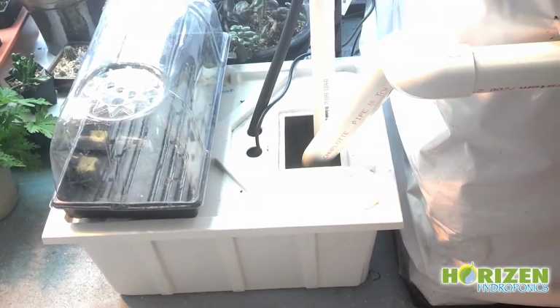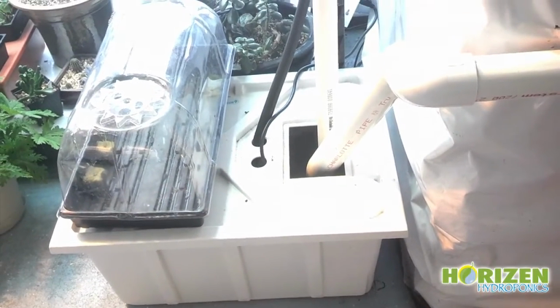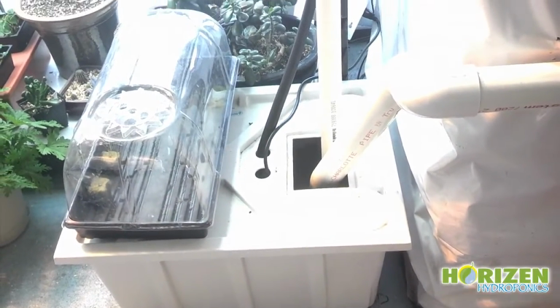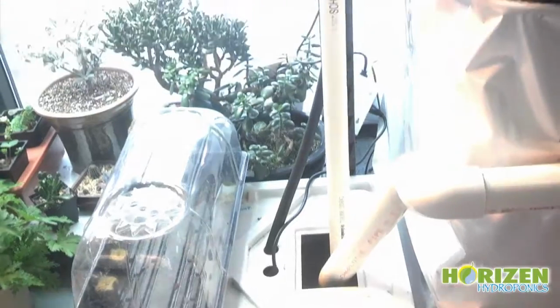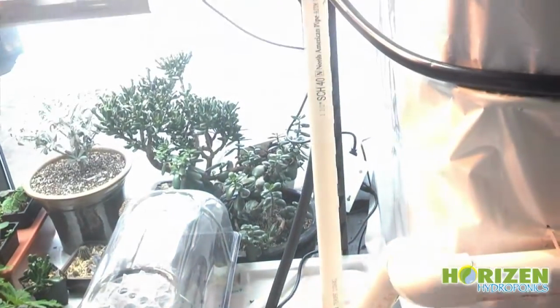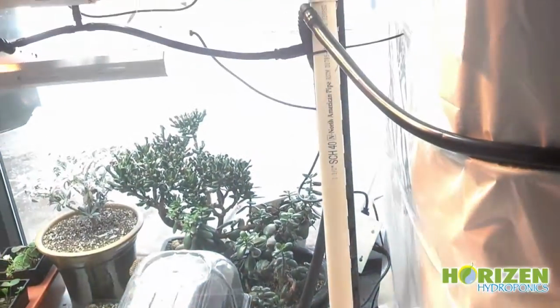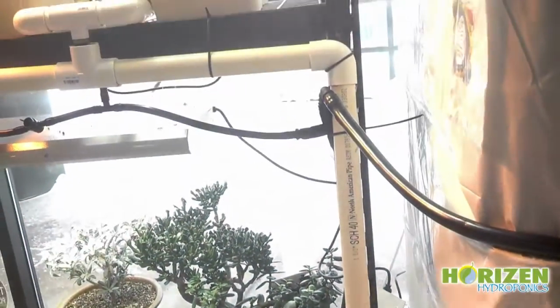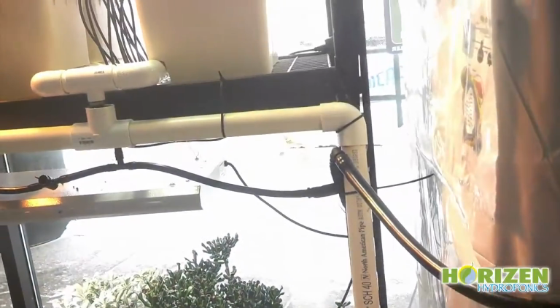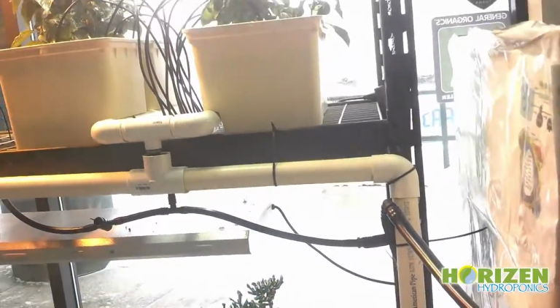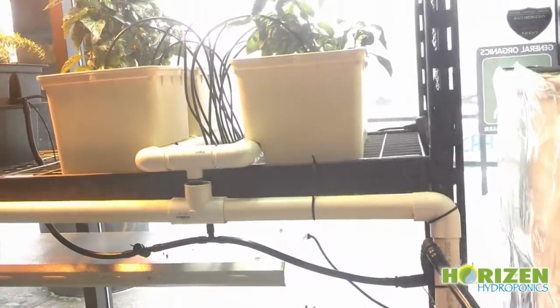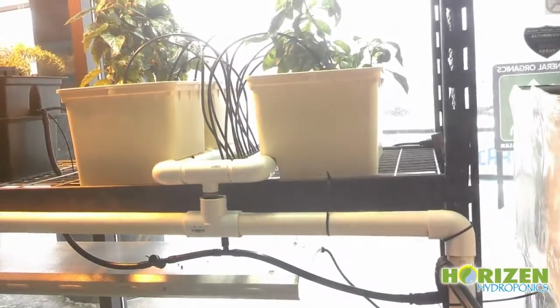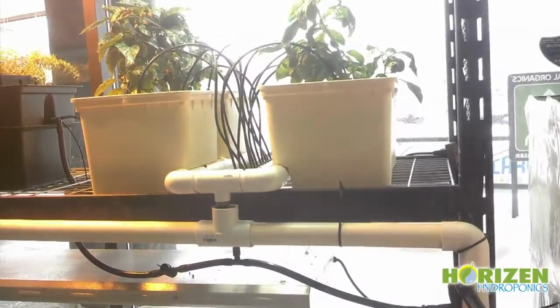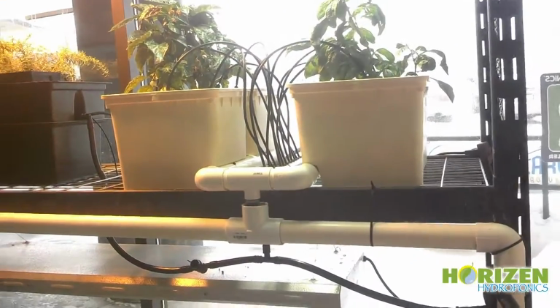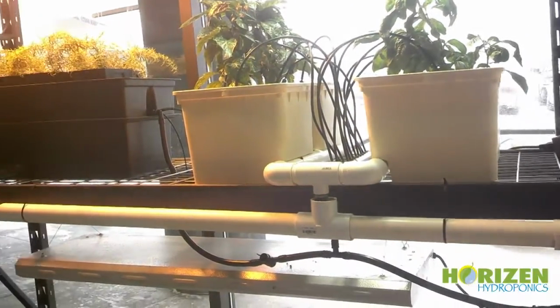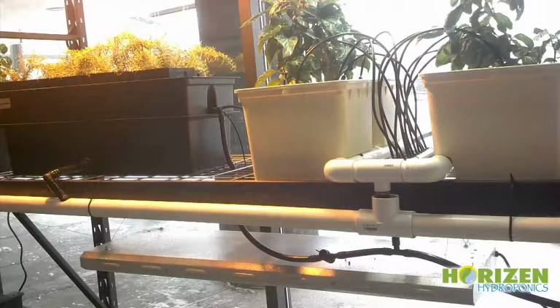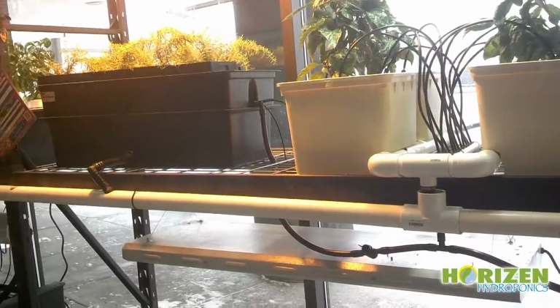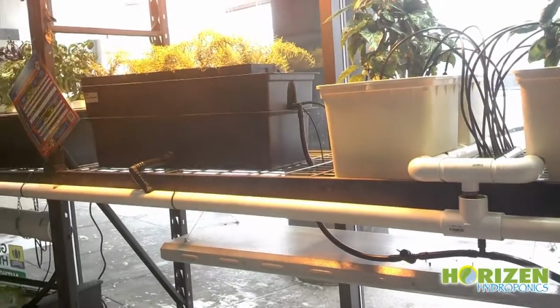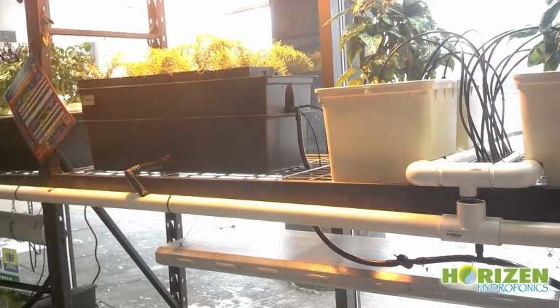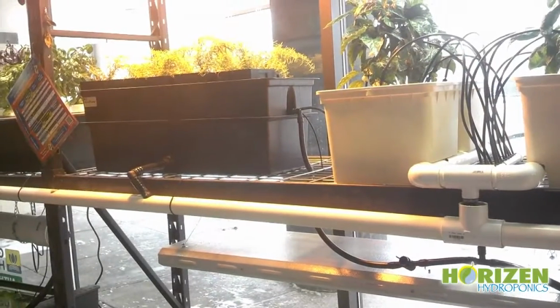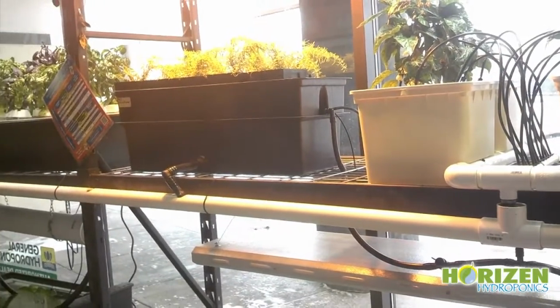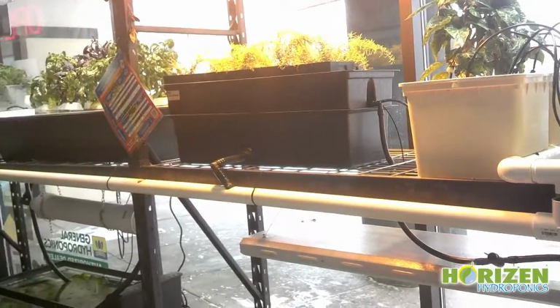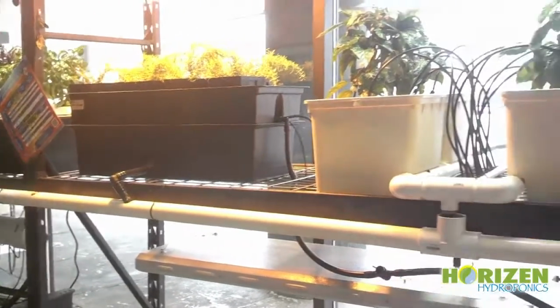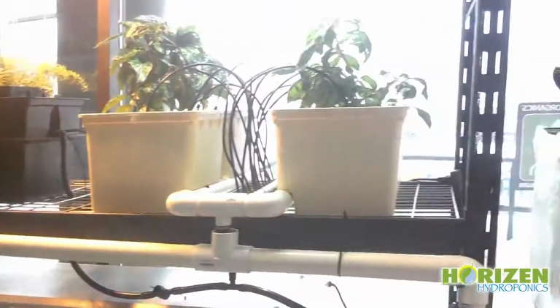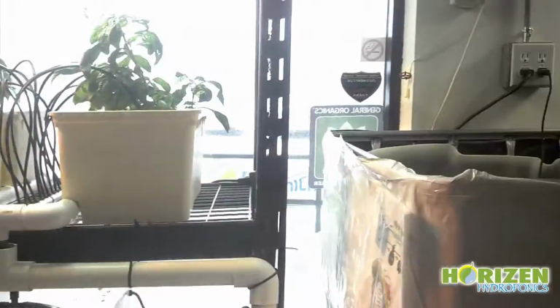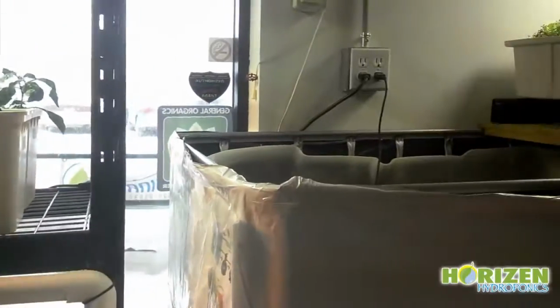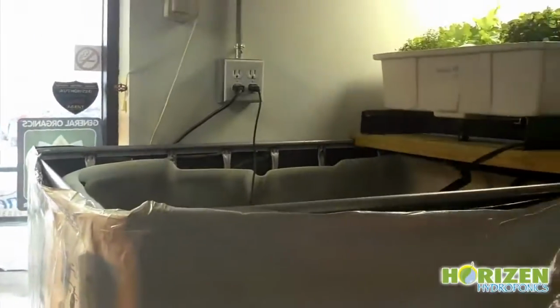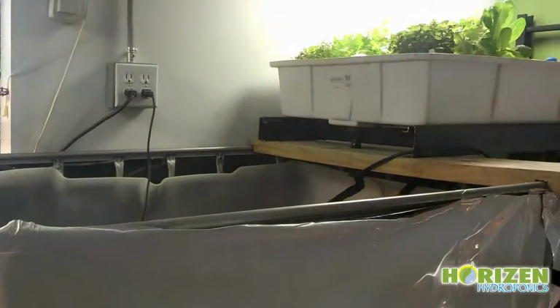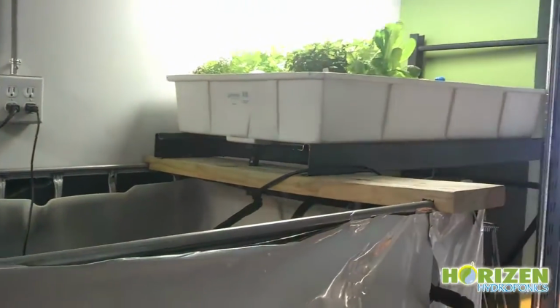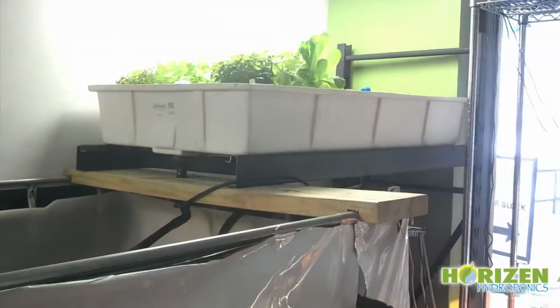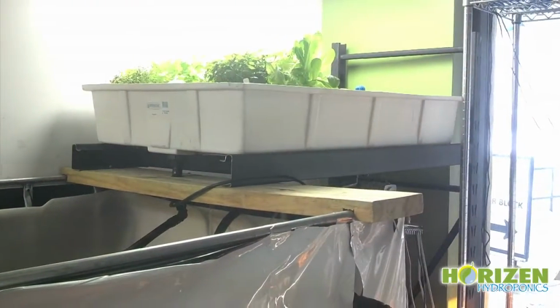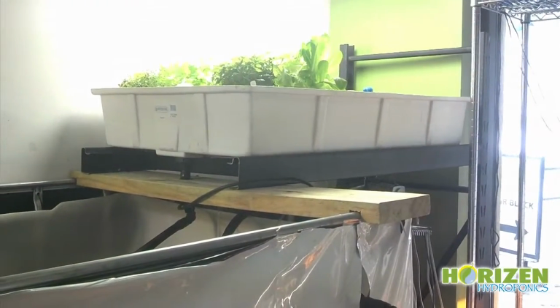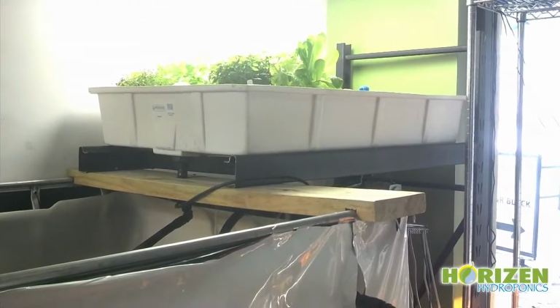From there, it gets fed back up to our hydroponic gardens, which are the beige drip buckets, Beto buckets, the Black Emily's garden, and our 2x4 tray with a bell siphon in it.